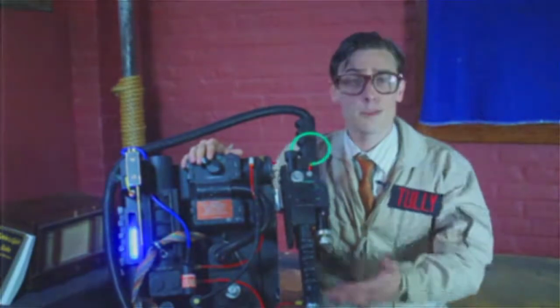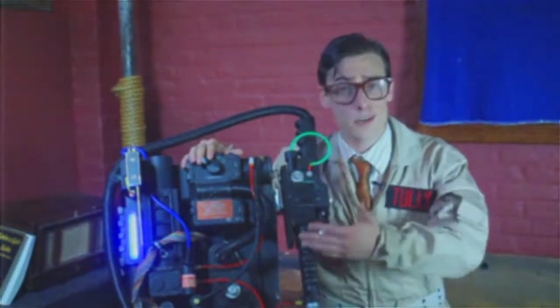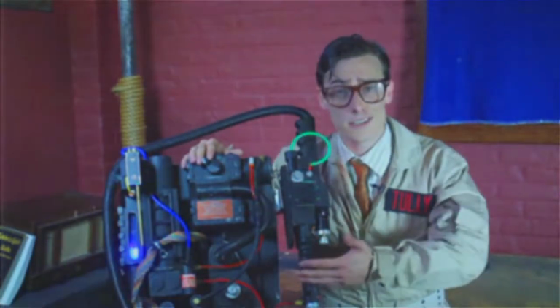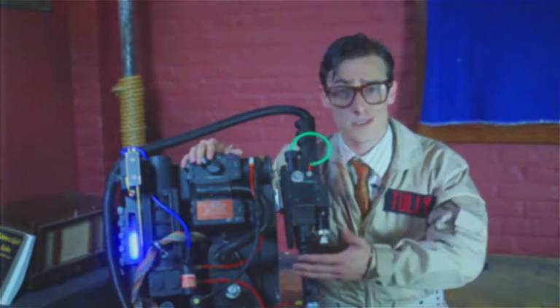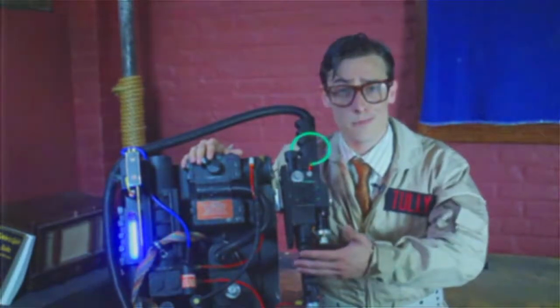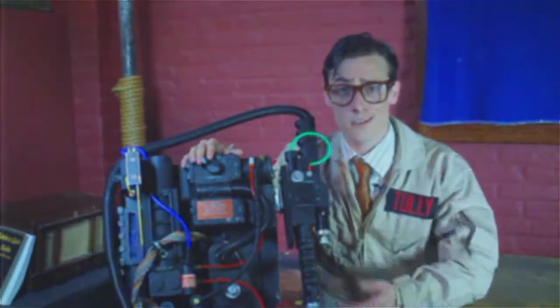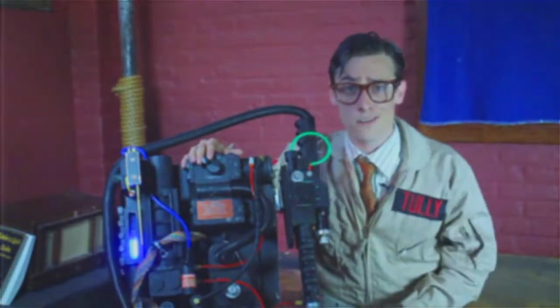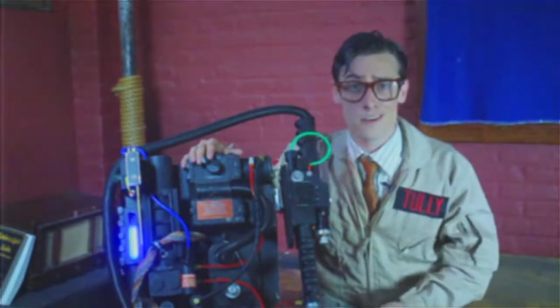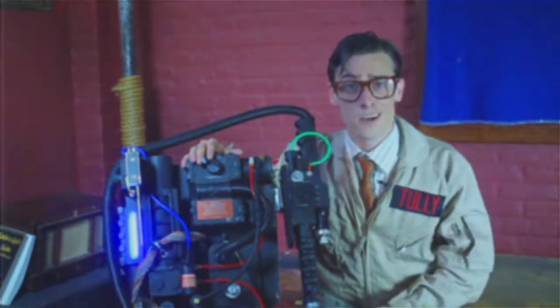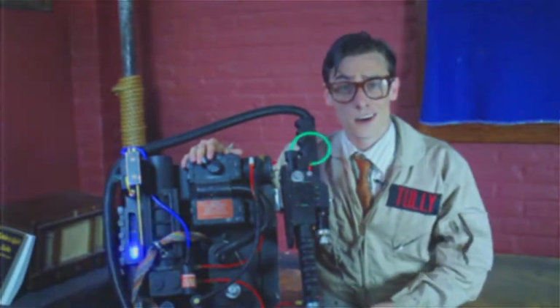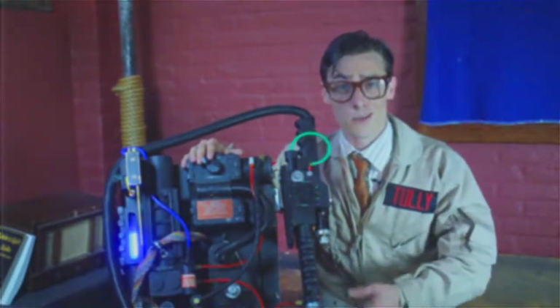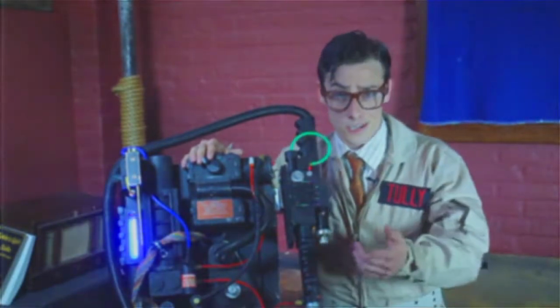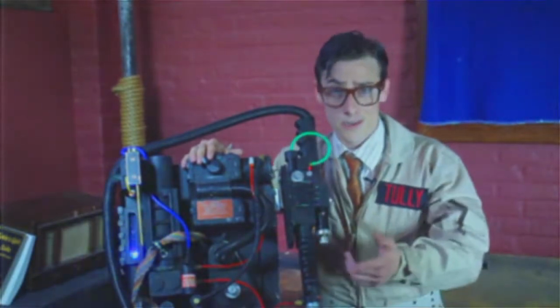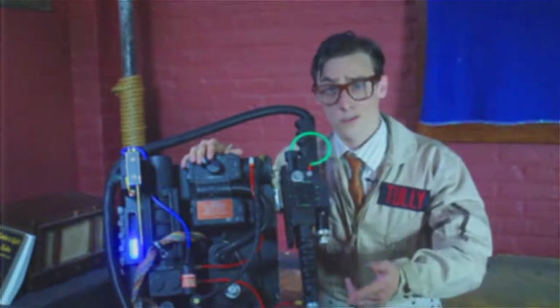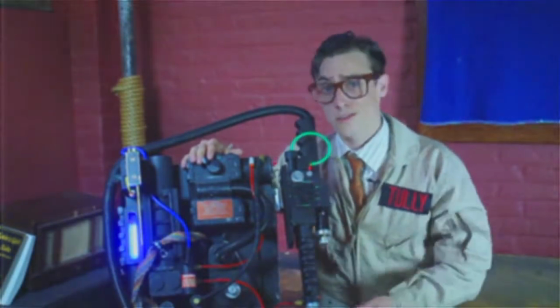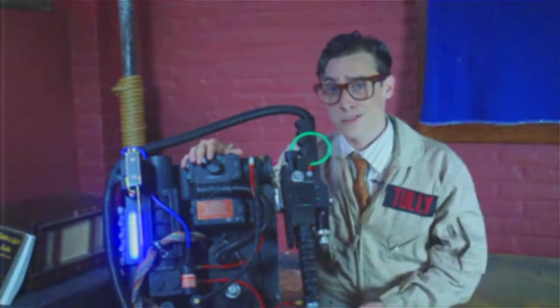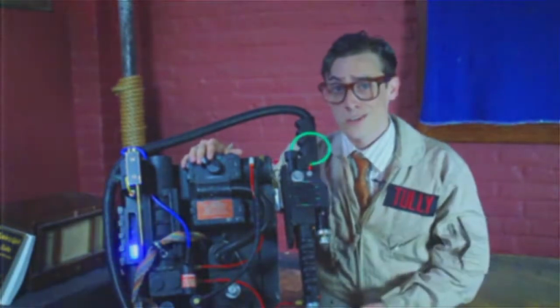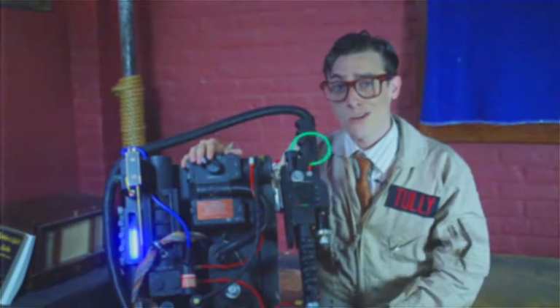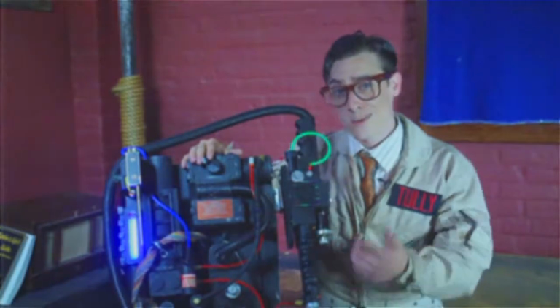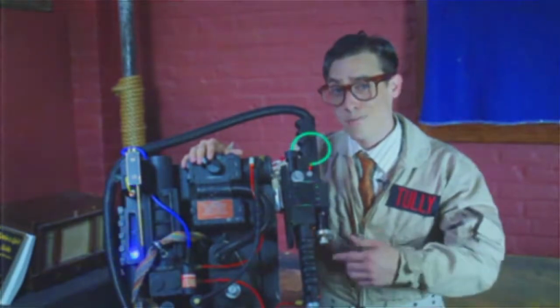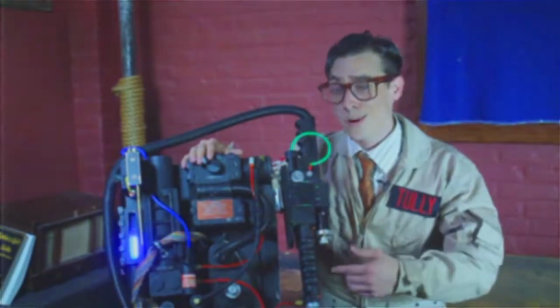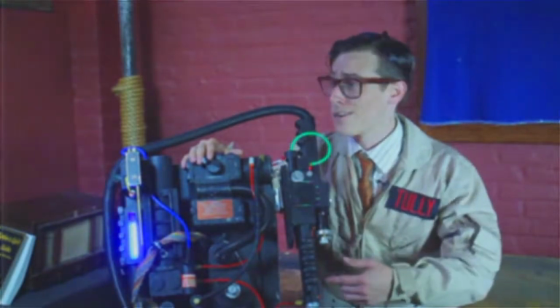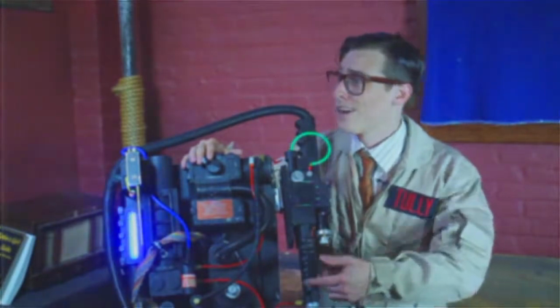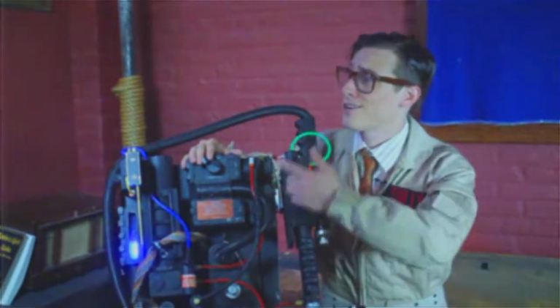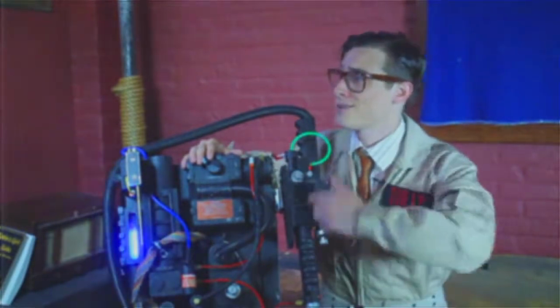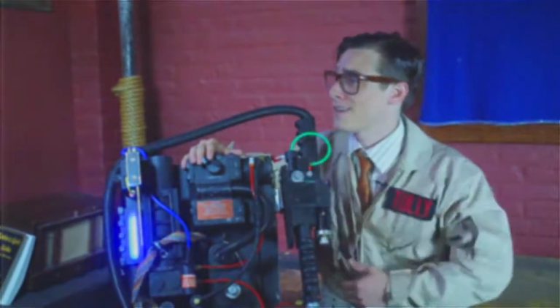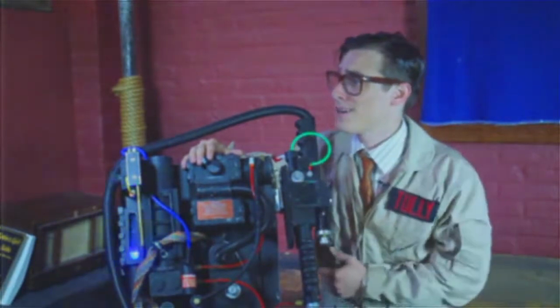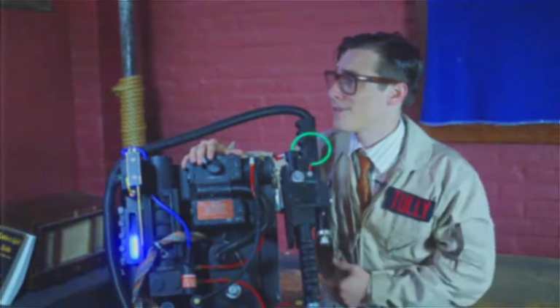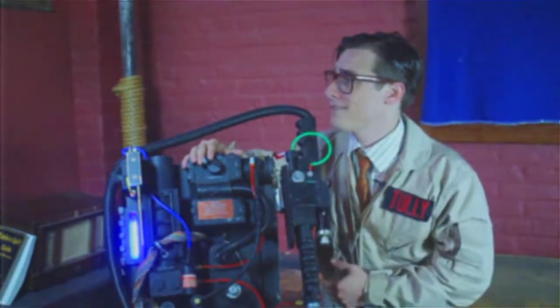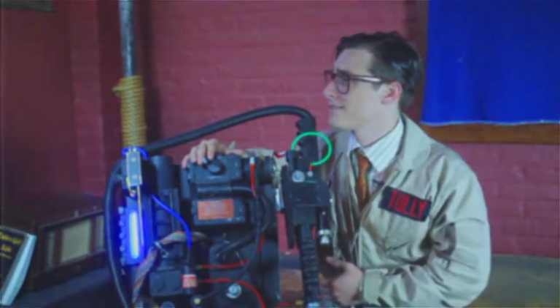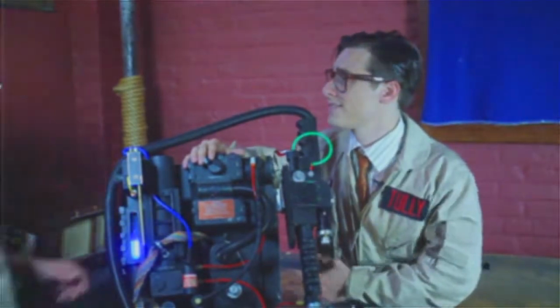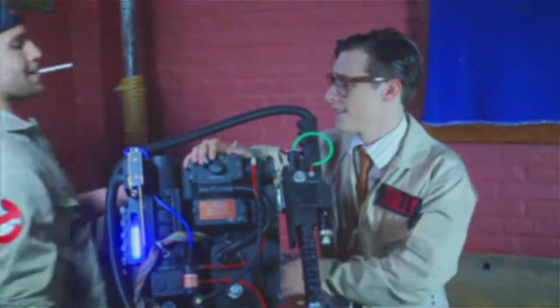Let me show you guys how to strap this sucker on. We're a team here at Ghostbusters, so you always want to get a partner. Hey Durden, would you mind coming and helping me out? — You got it, boss.